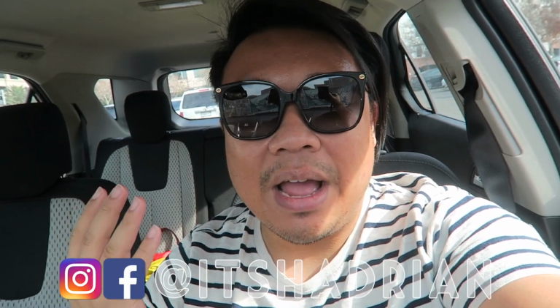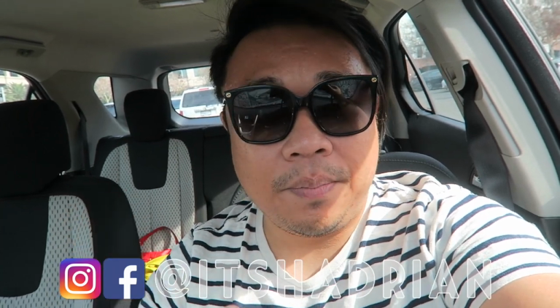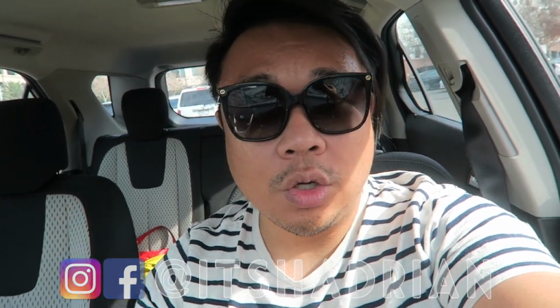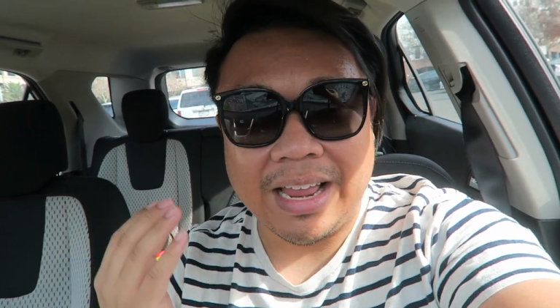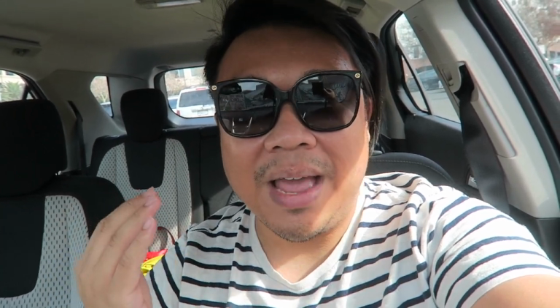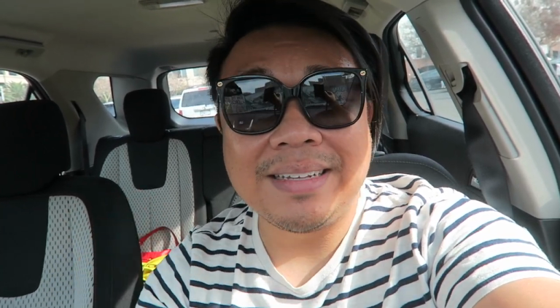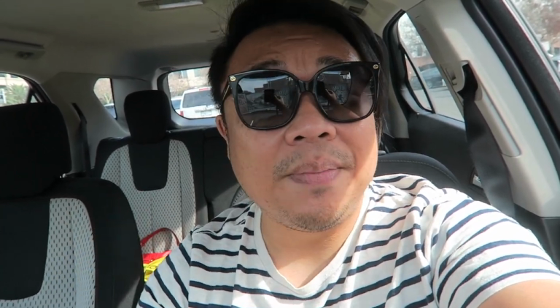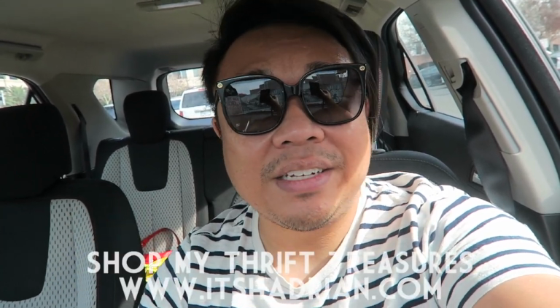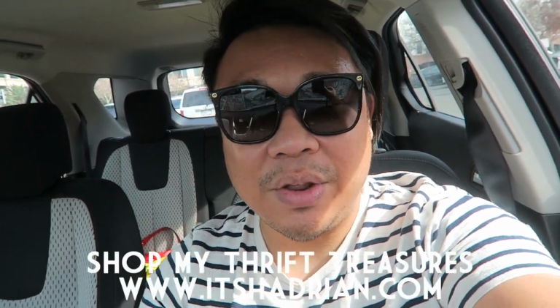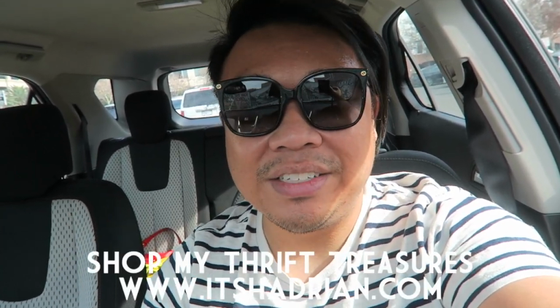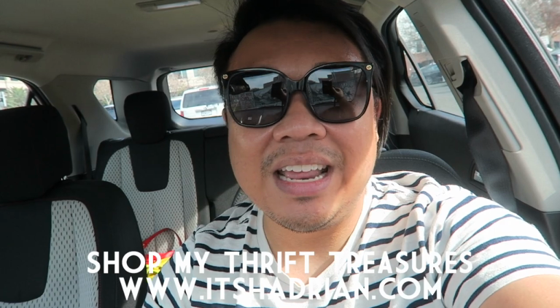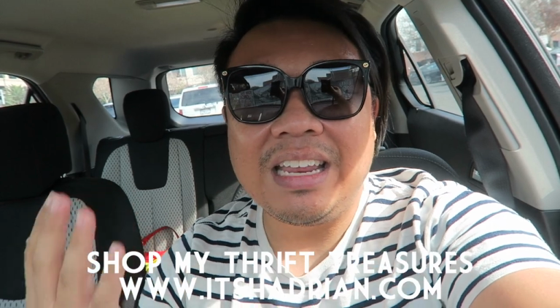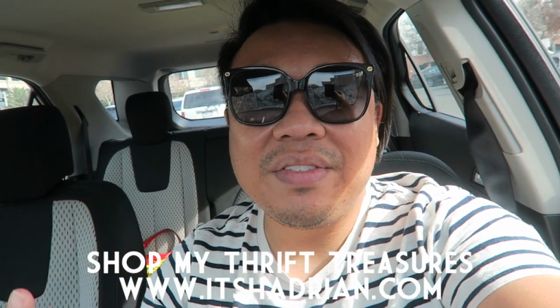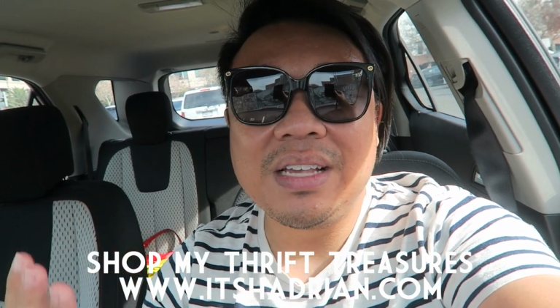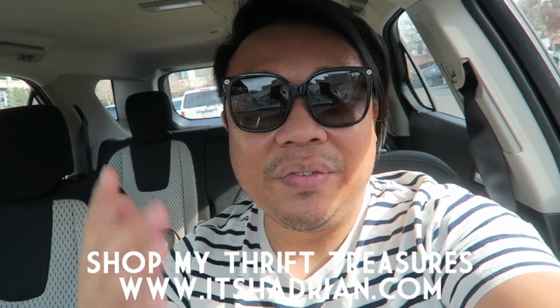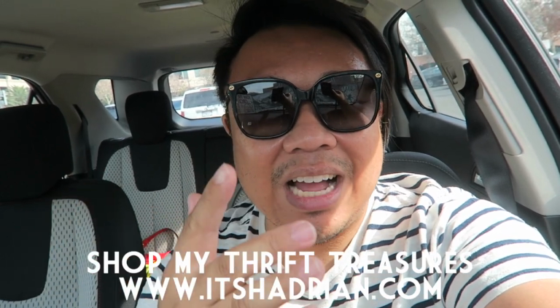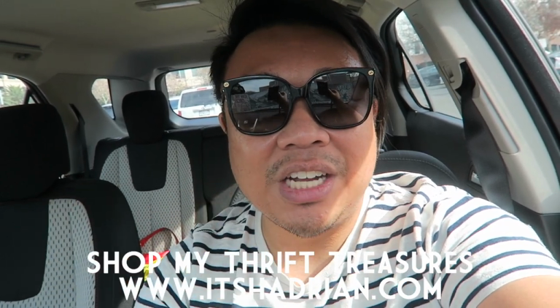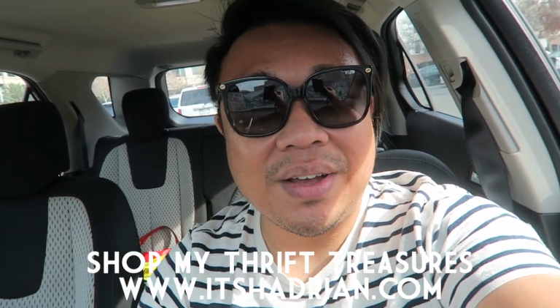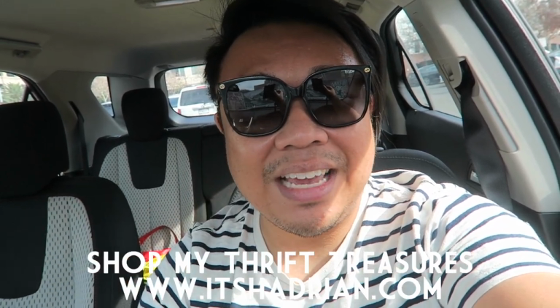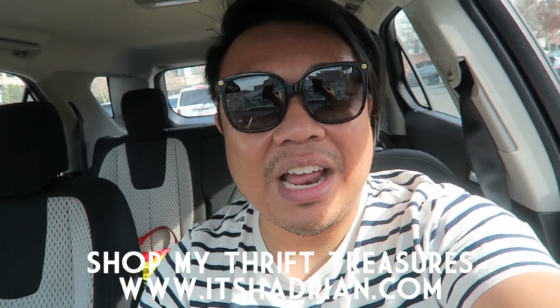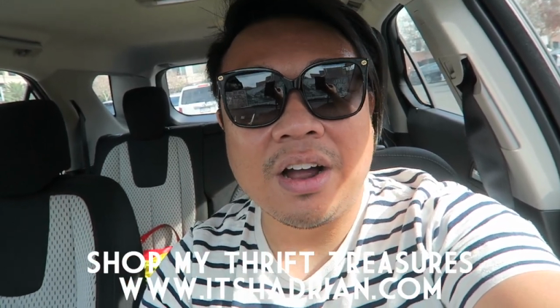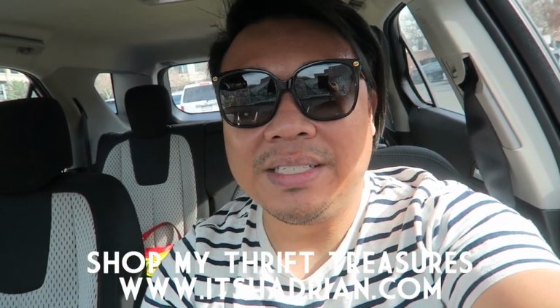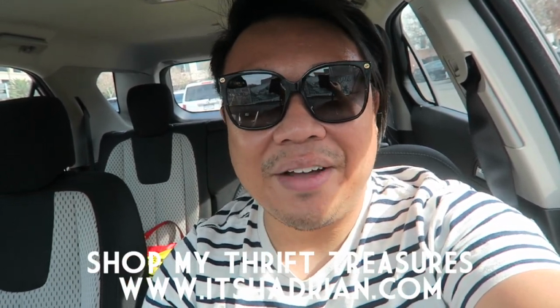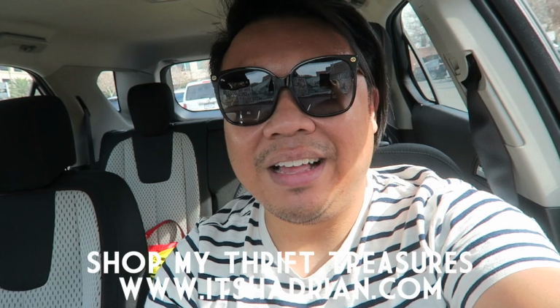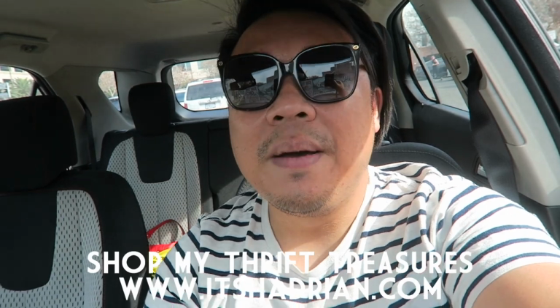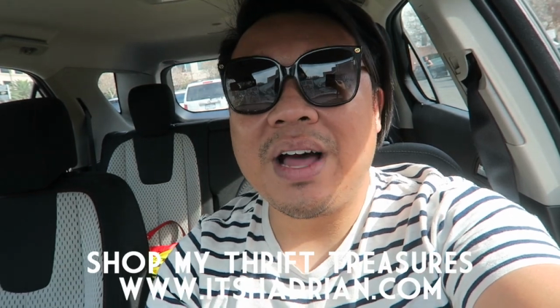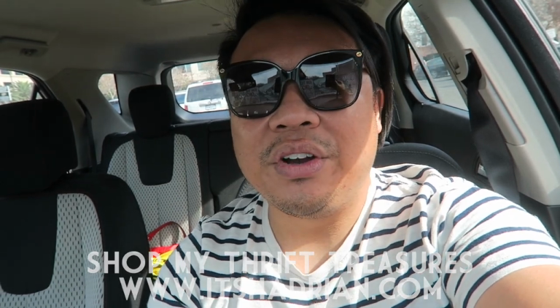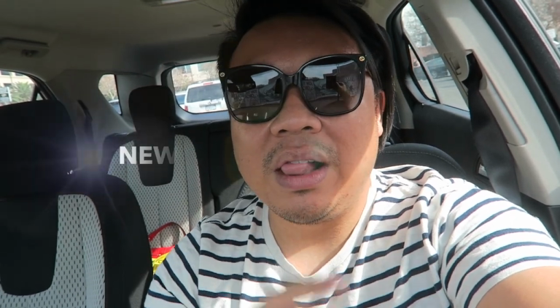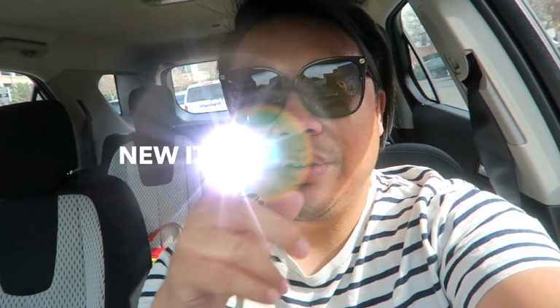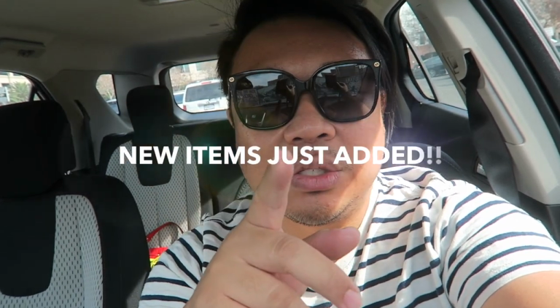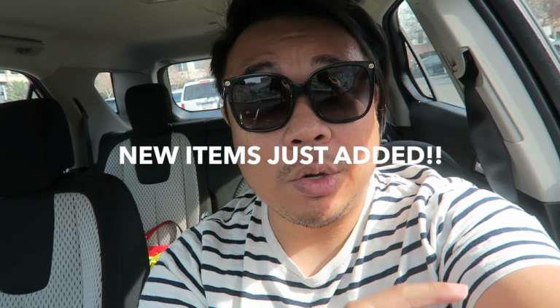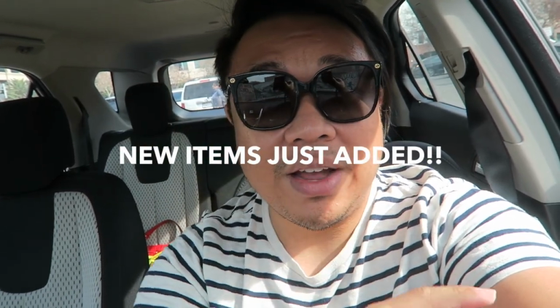You can follow me for behind-the-scenes thrifting action, and I post handbag sale updates there. If anyone is interested, don't forget to check out my shop at itshayden.com to see what I have for sale. But without further ado, let's go into the store and see what we can find.